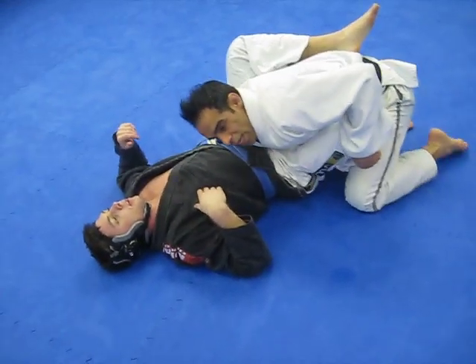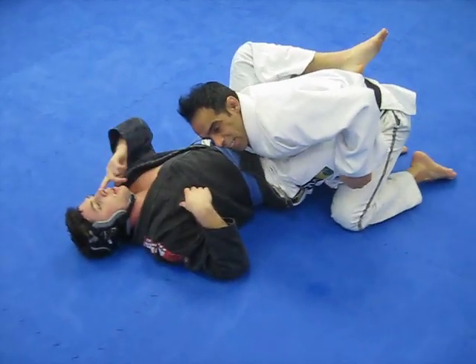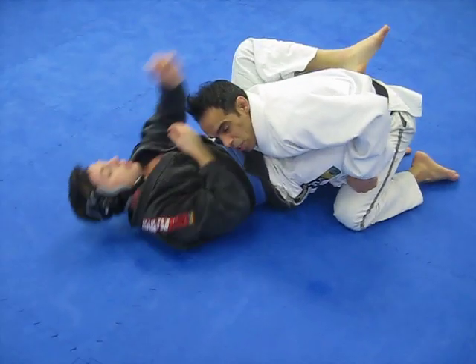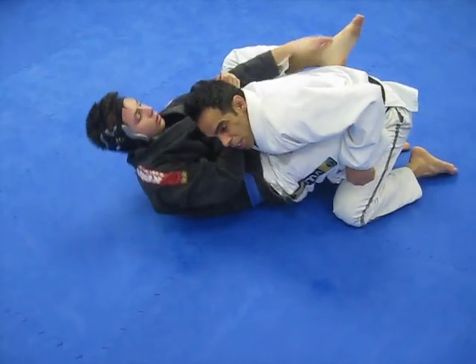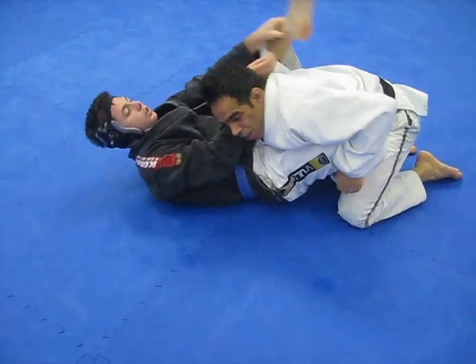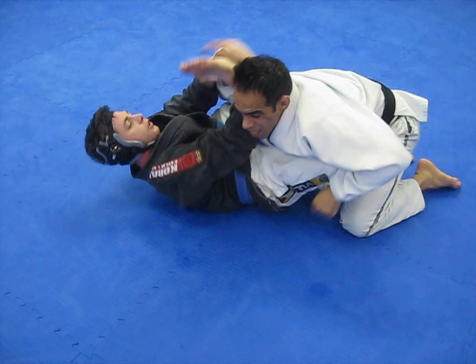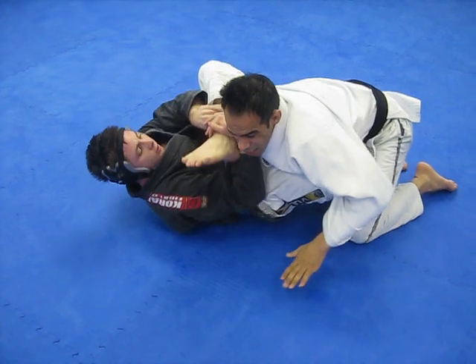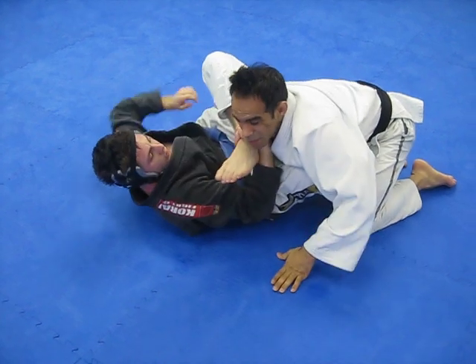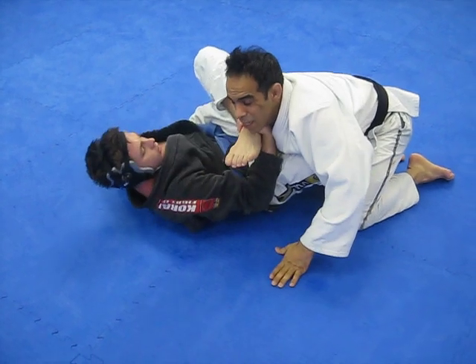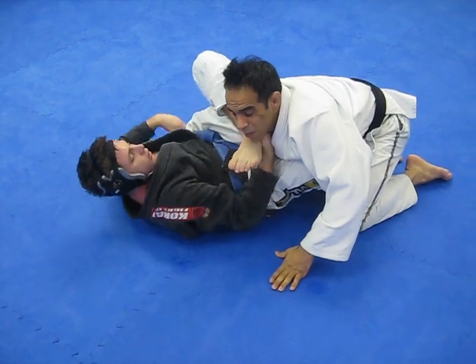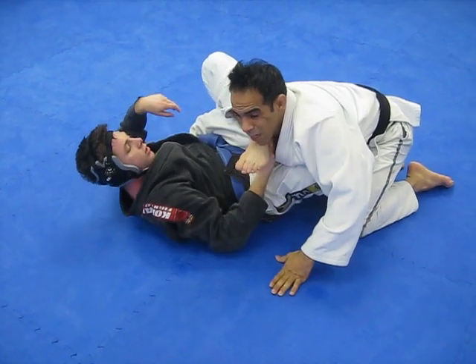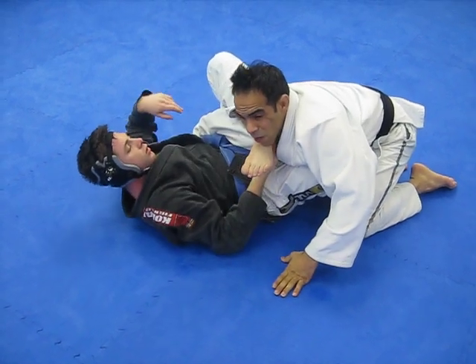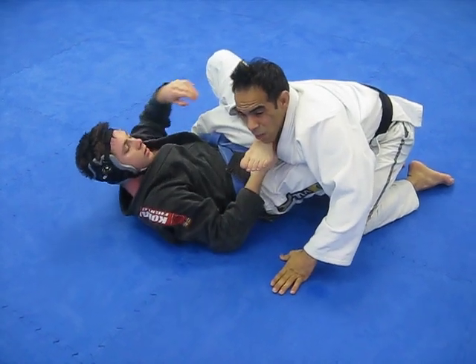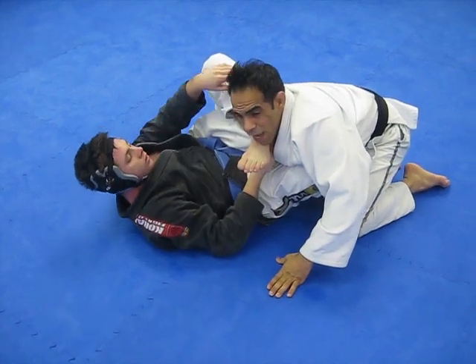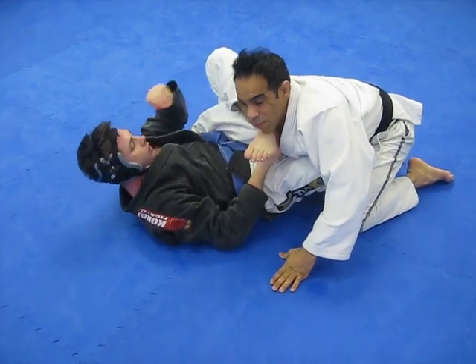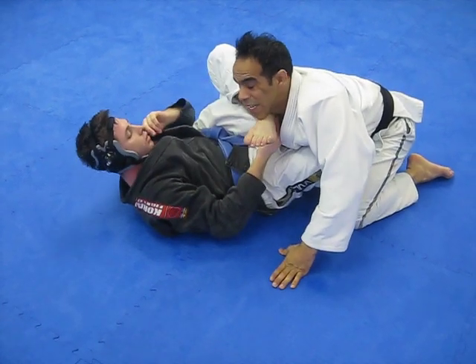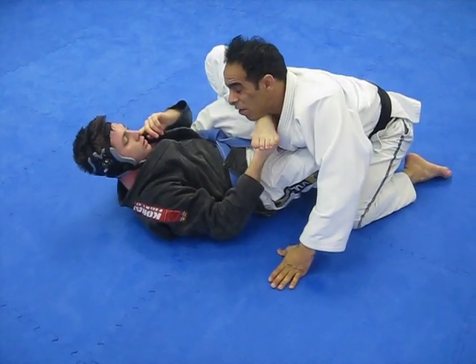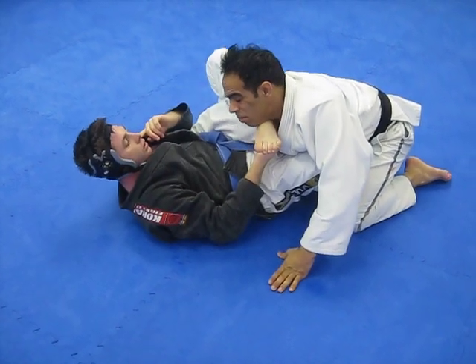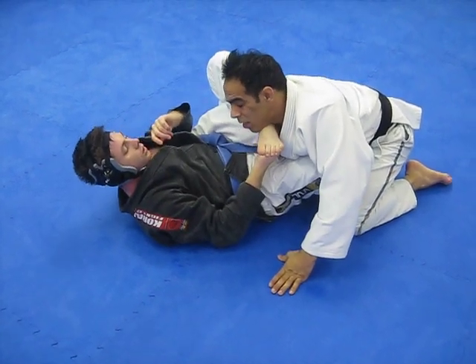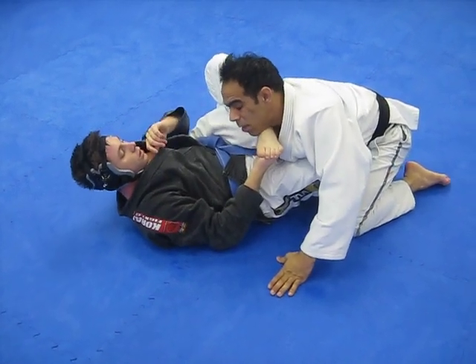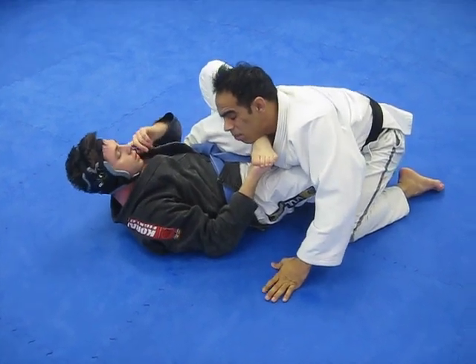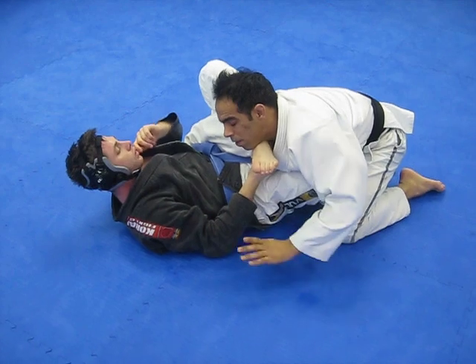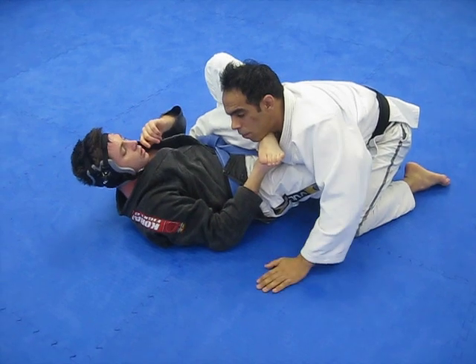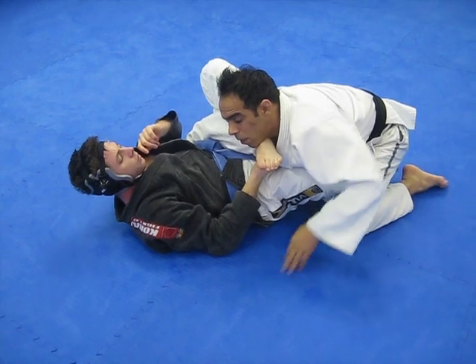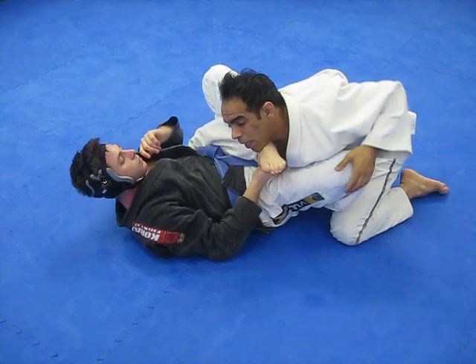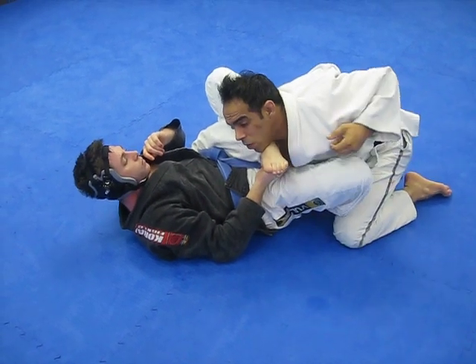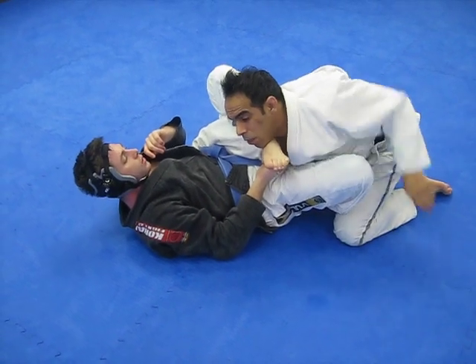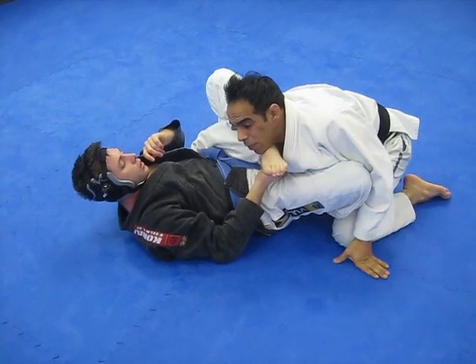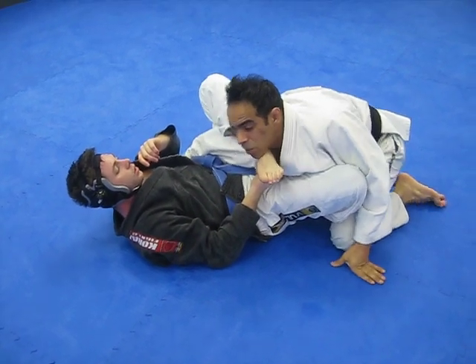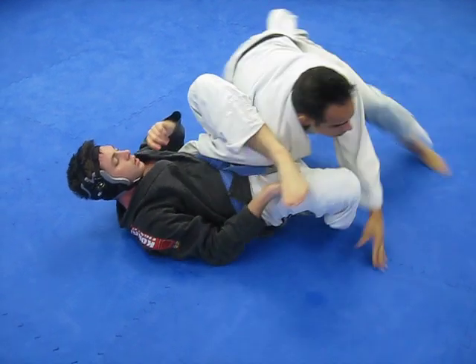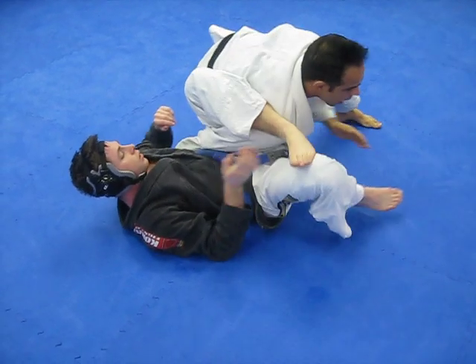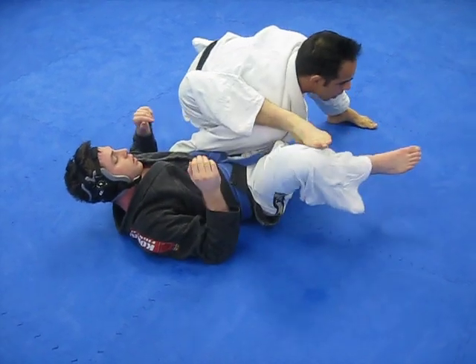Now he gets the position here. He comes up here. Right away, if I stay in front, it's going to be difficult for me. So right away, I'm just going to turn to the side here.